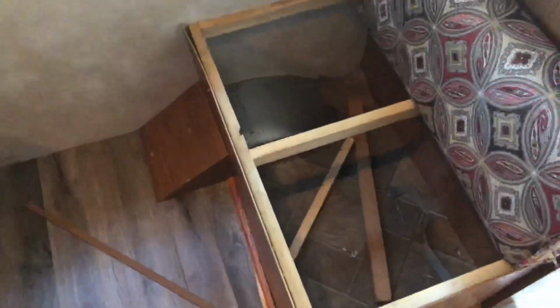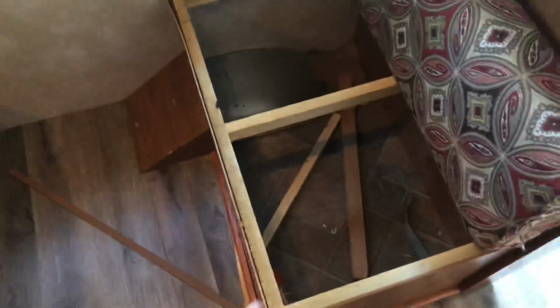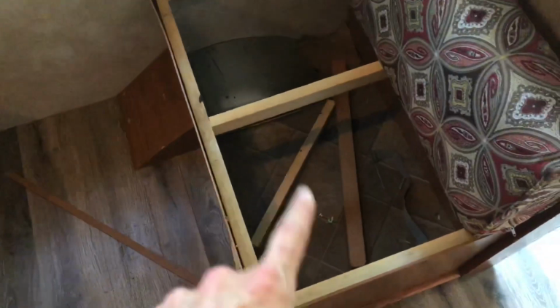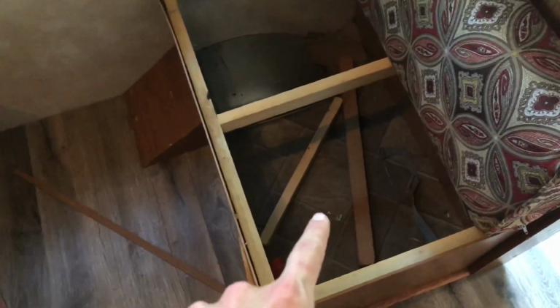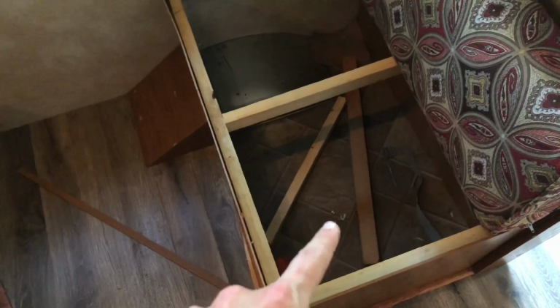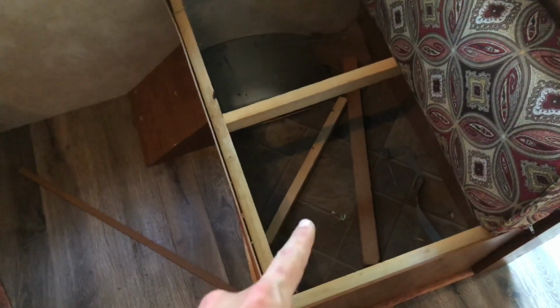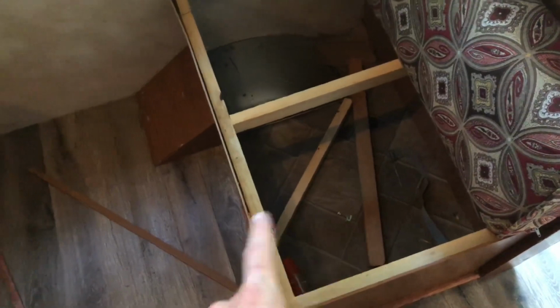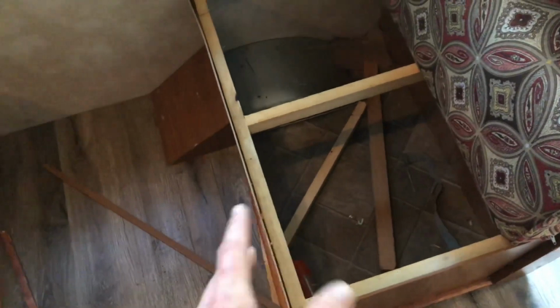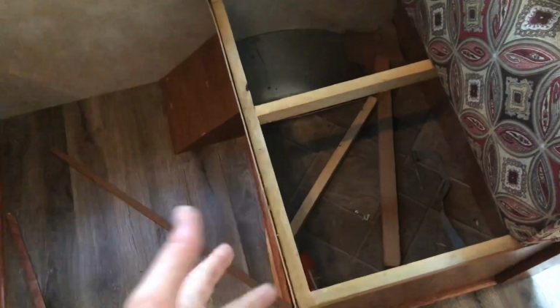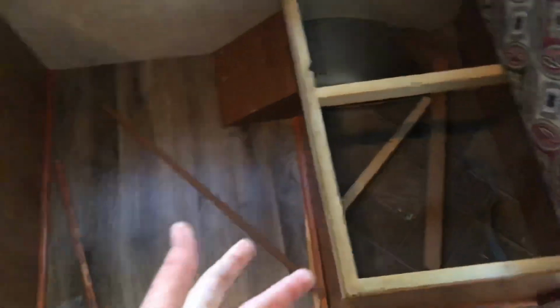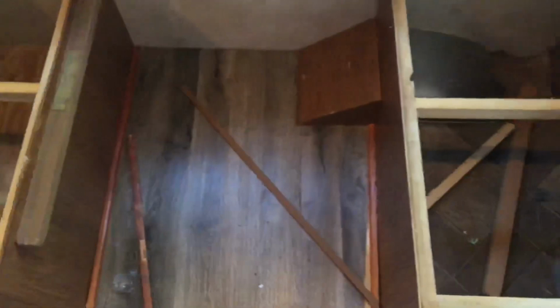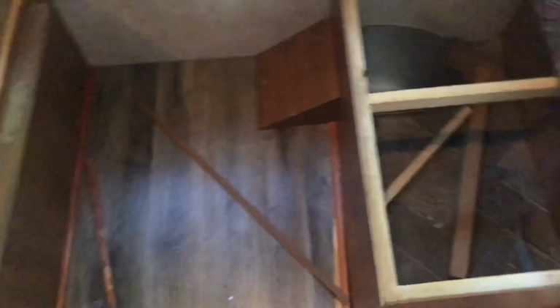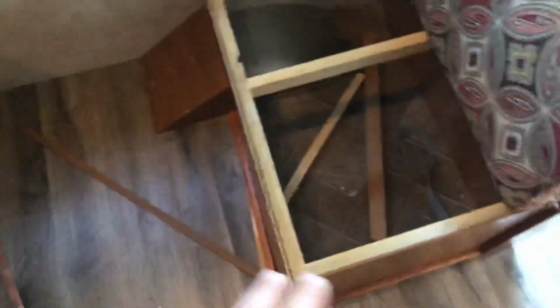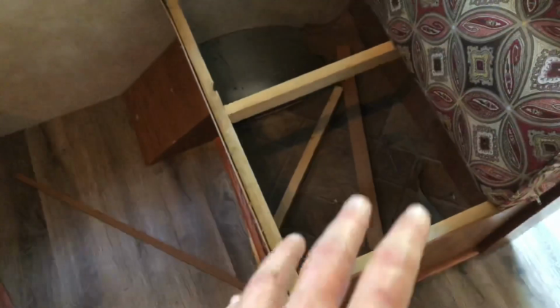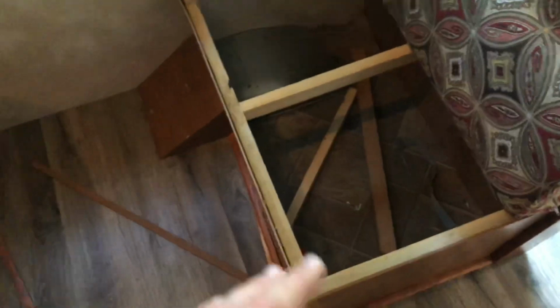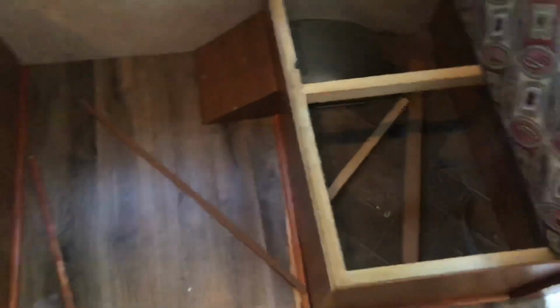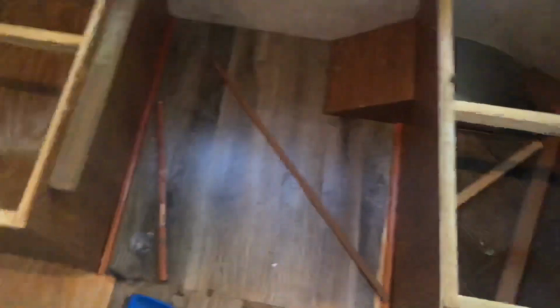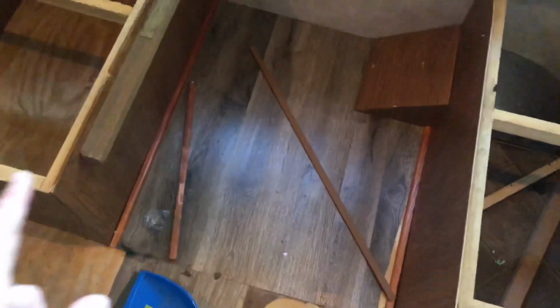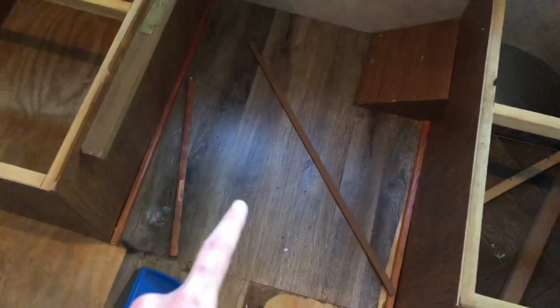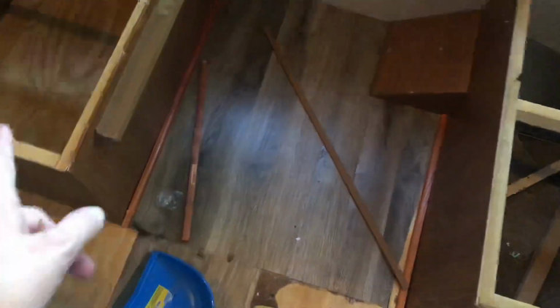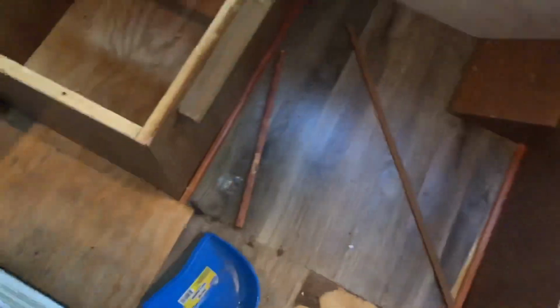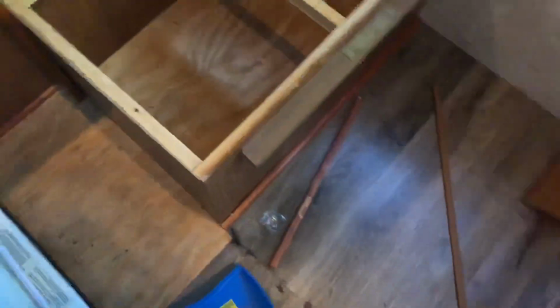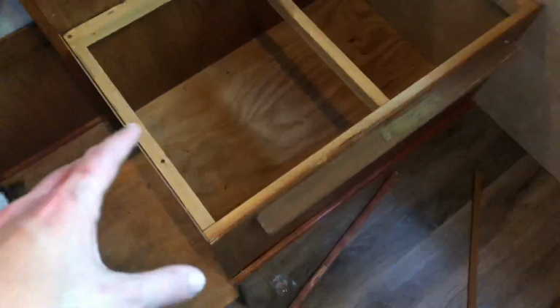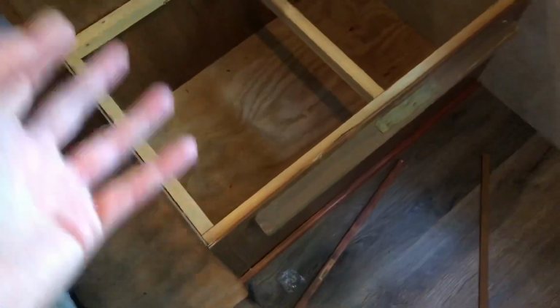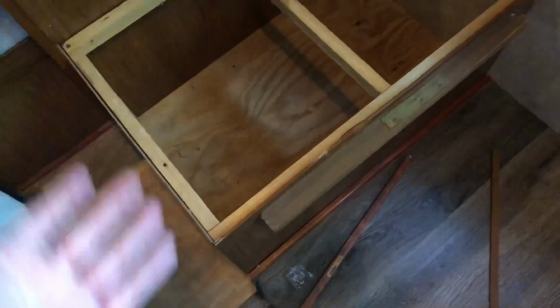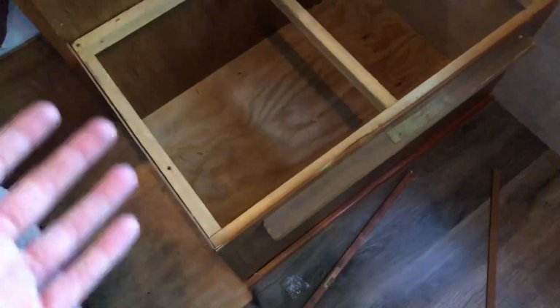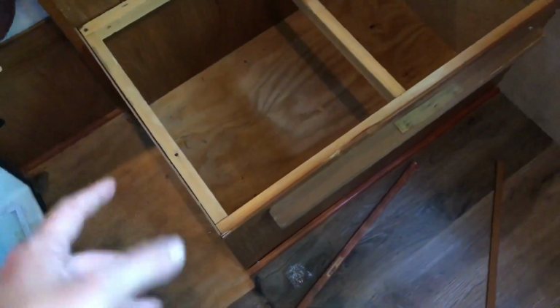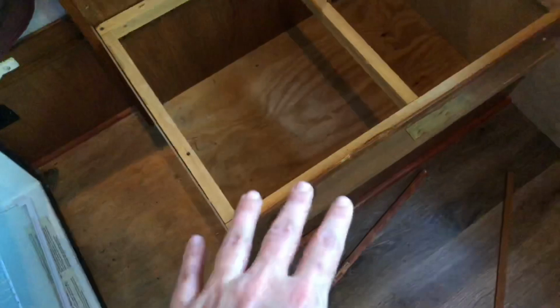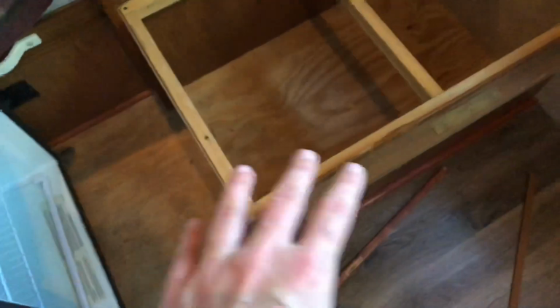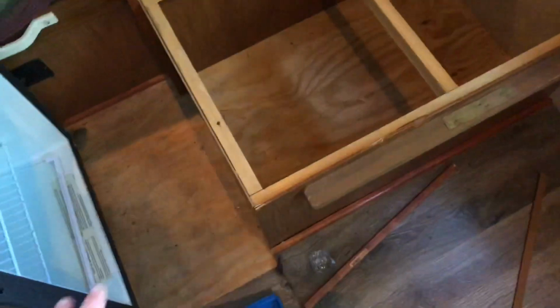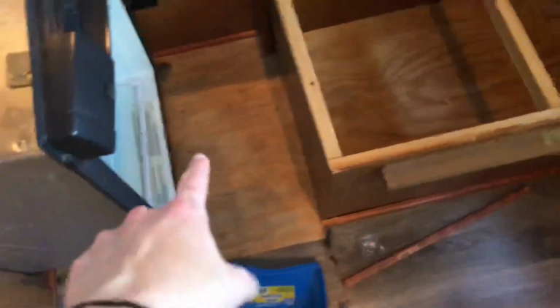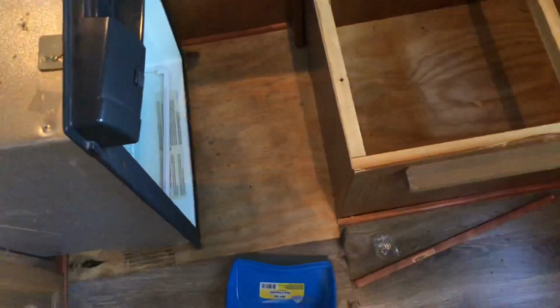Underneath this one is the old tile, so I know the old floor is under there. I don't know if there's any damage on that side. We're going to bring all this up and figure out what's going on underneath here, why that's dipping.